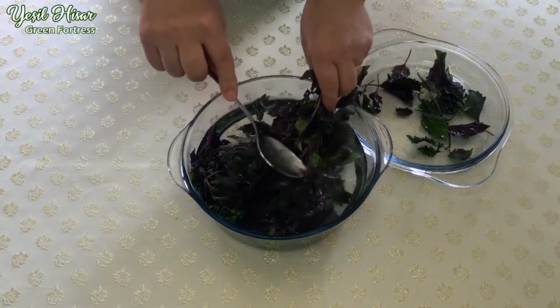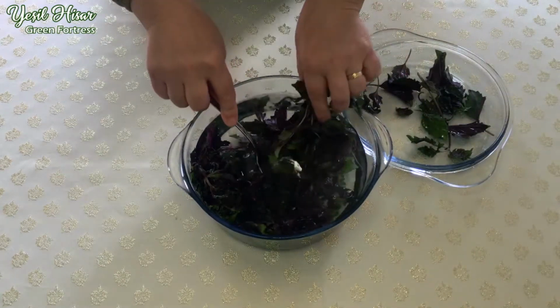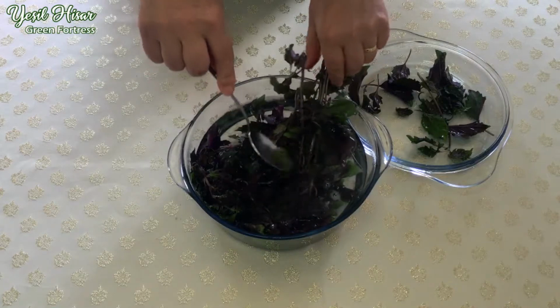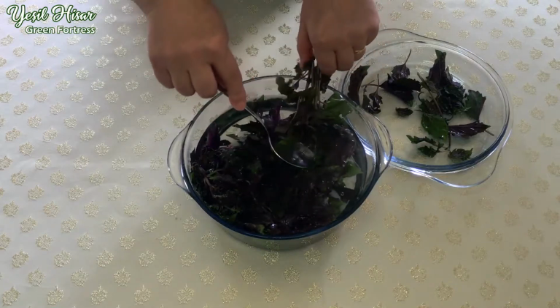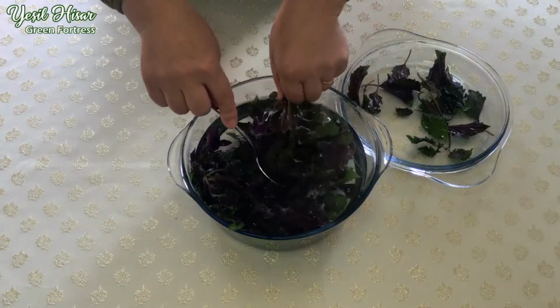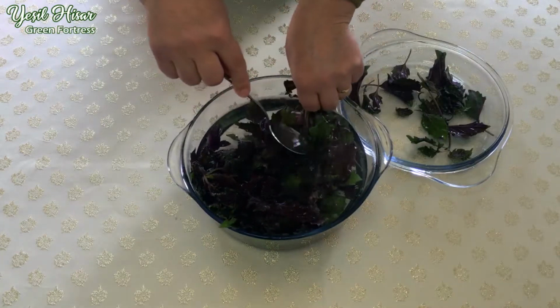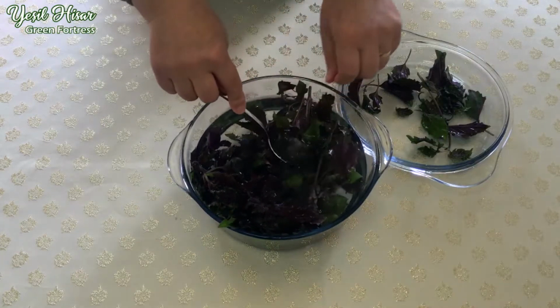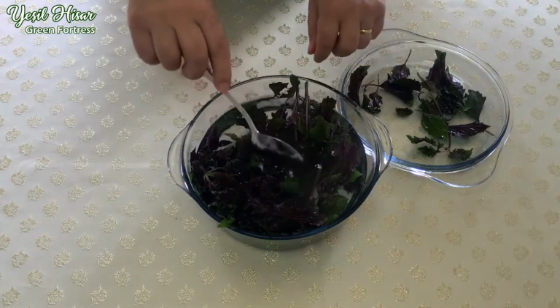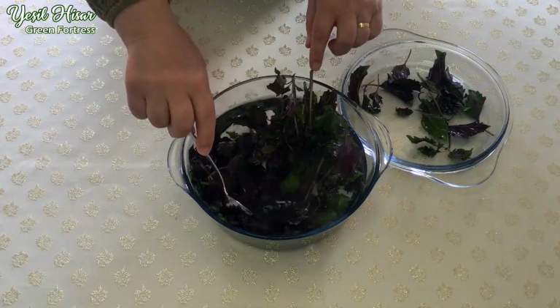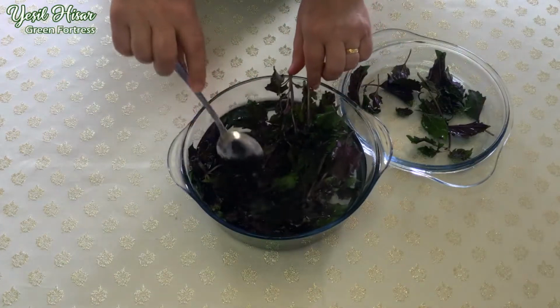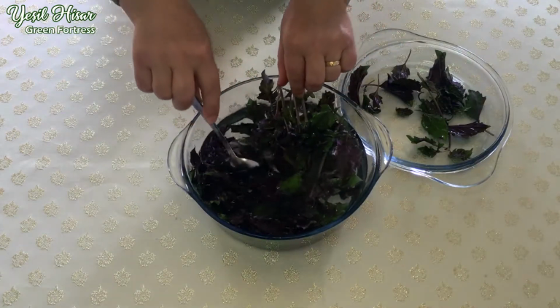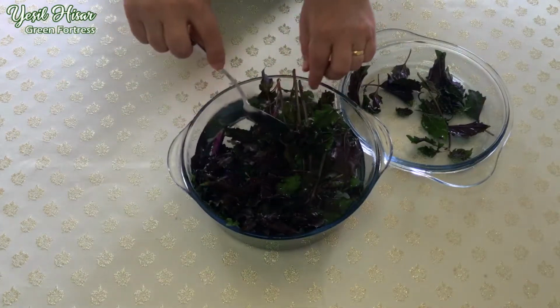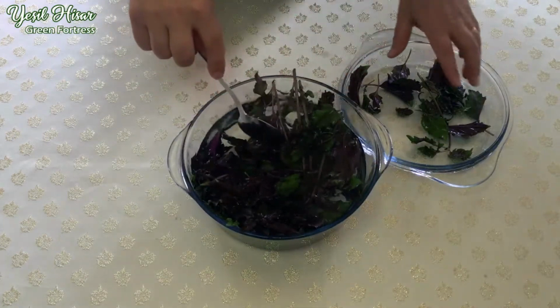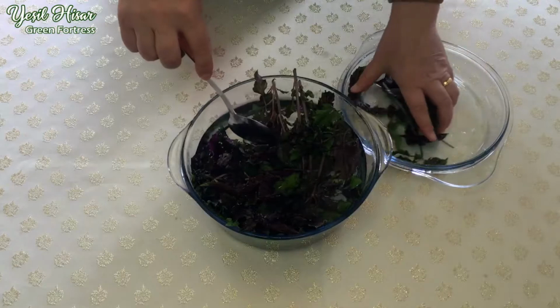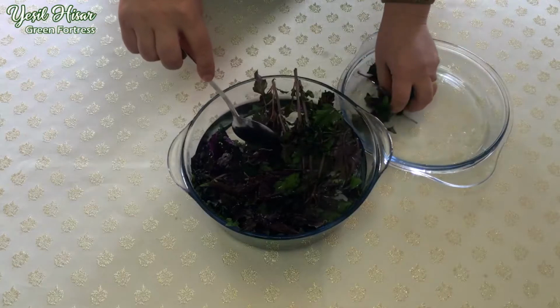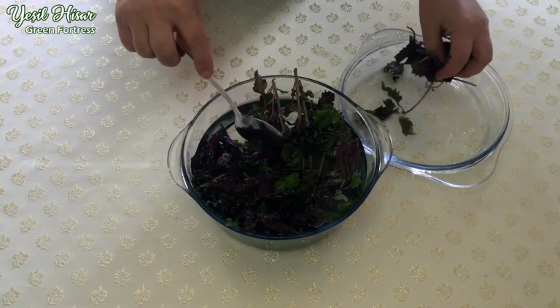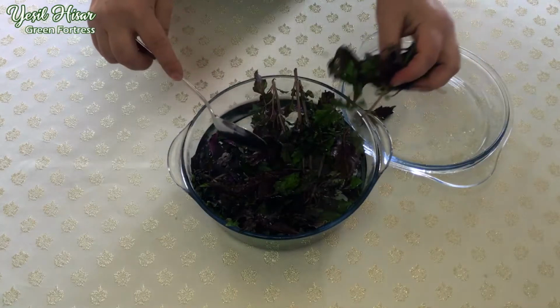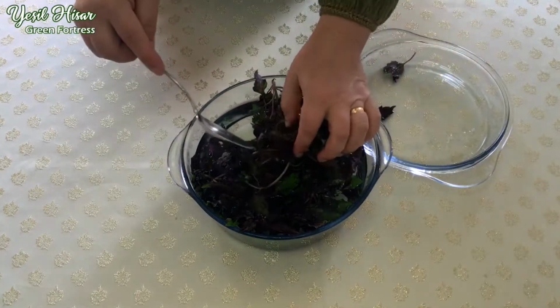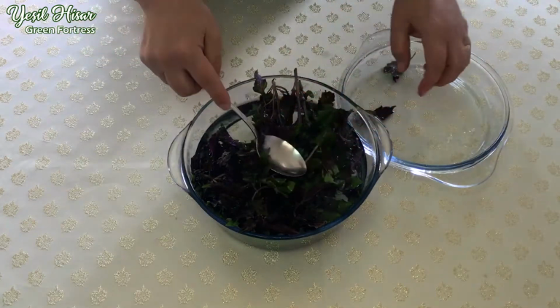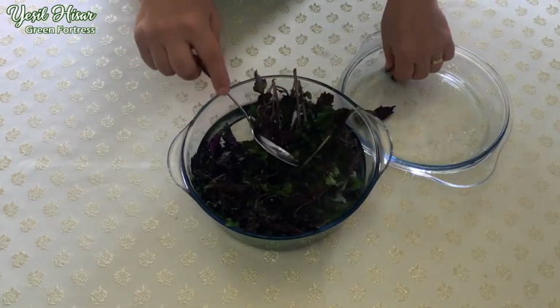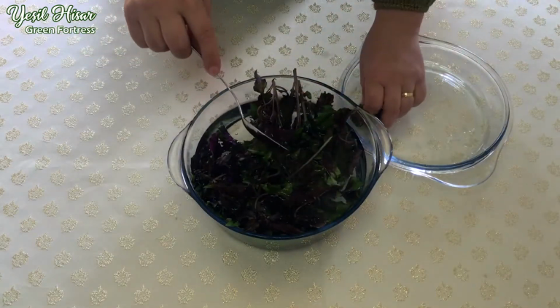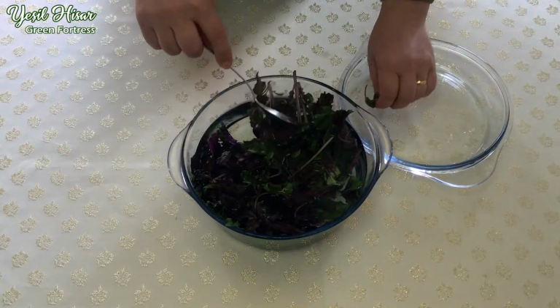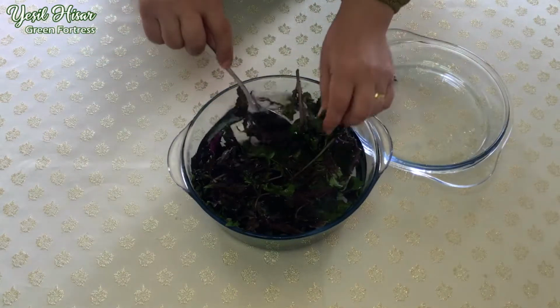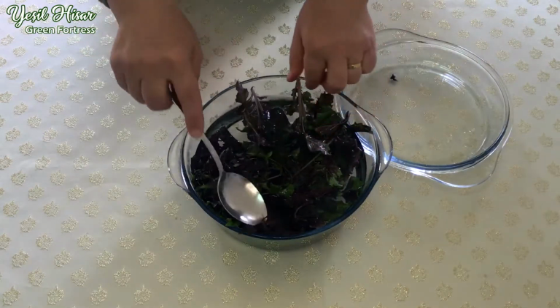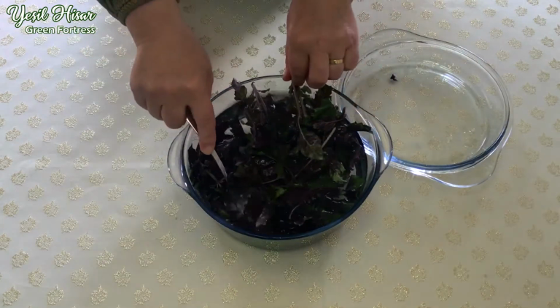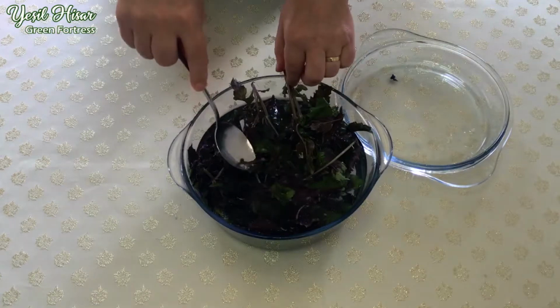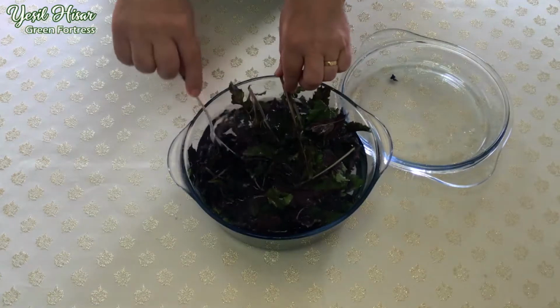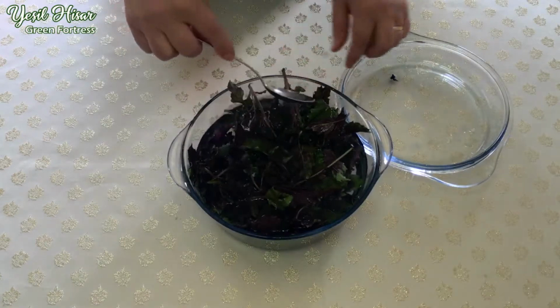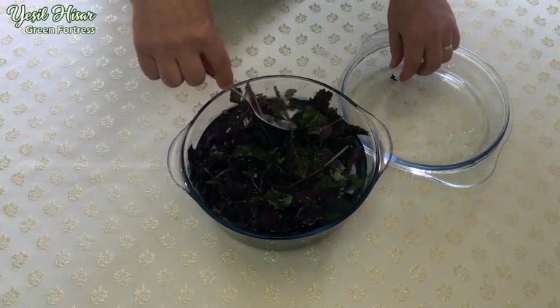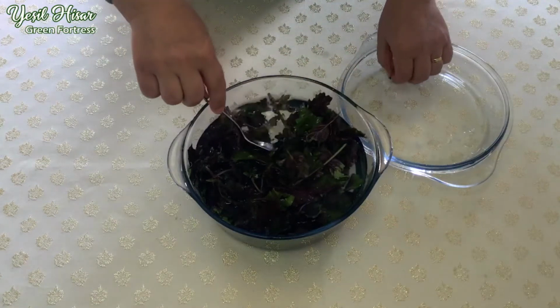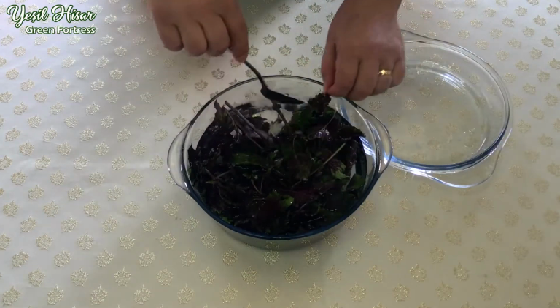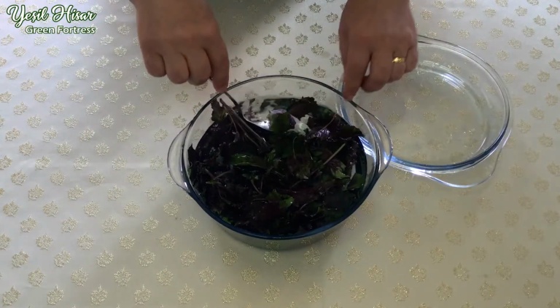I'm going to put it in a little bit. It is a good time for the chicken.